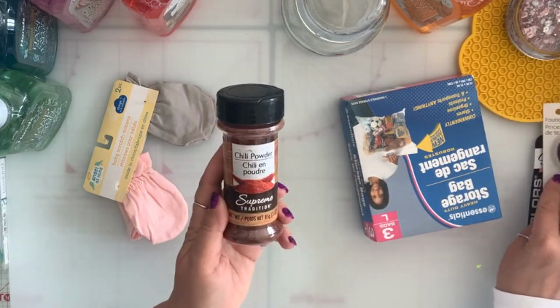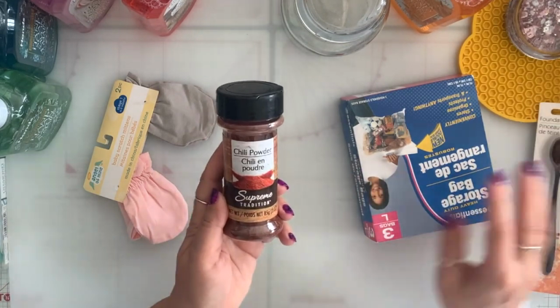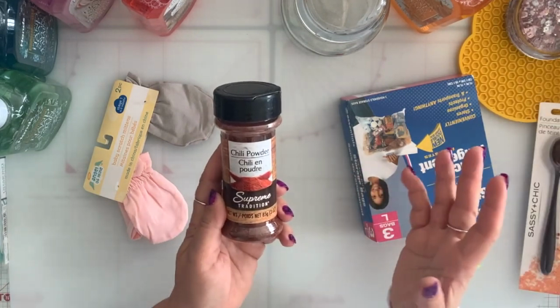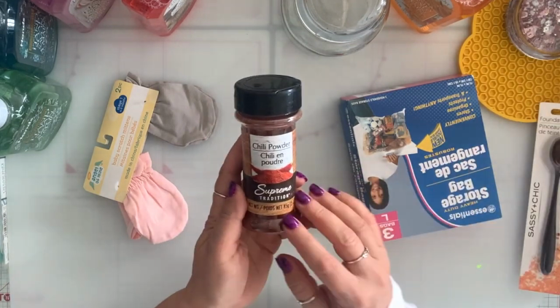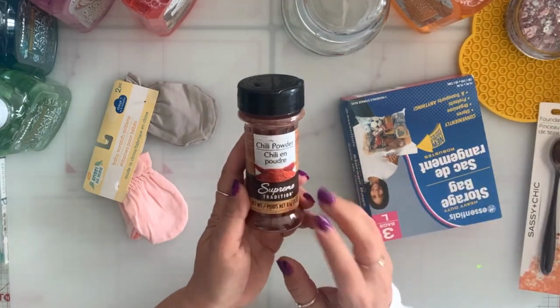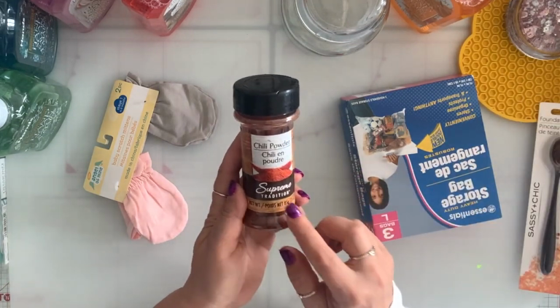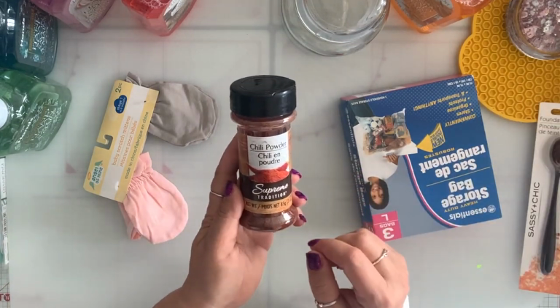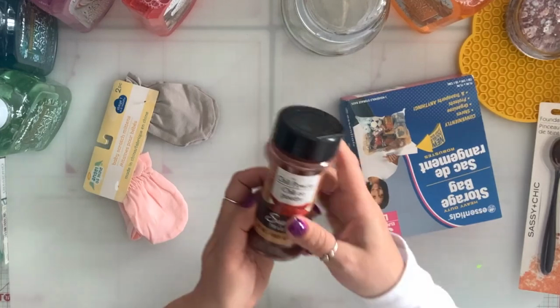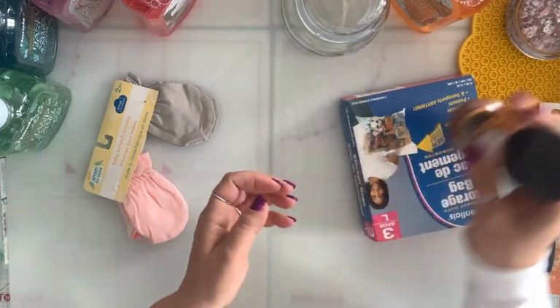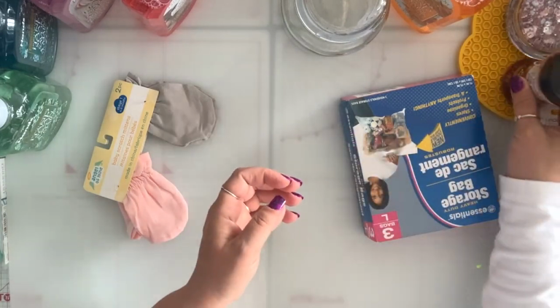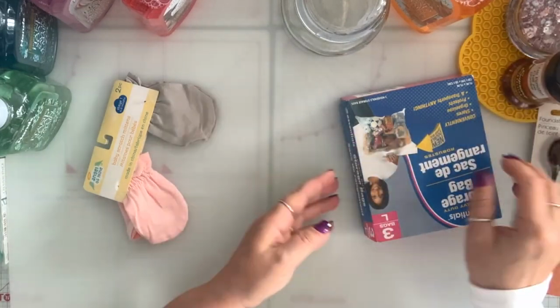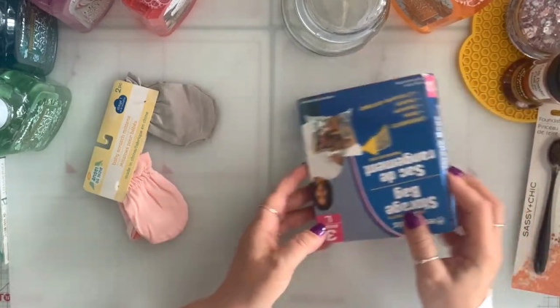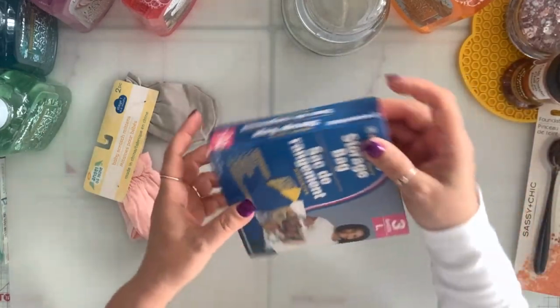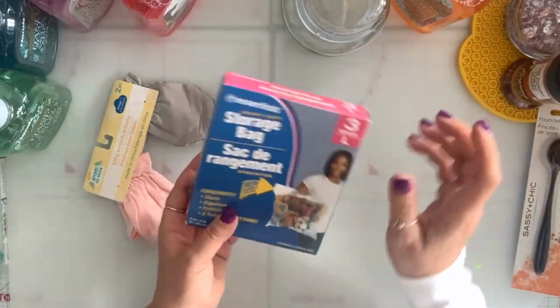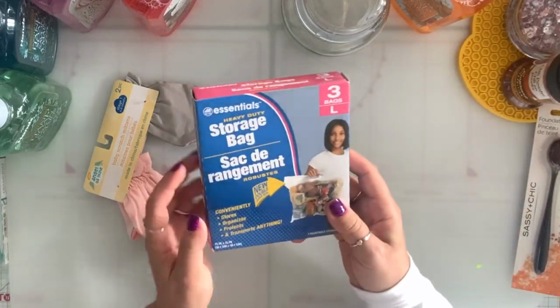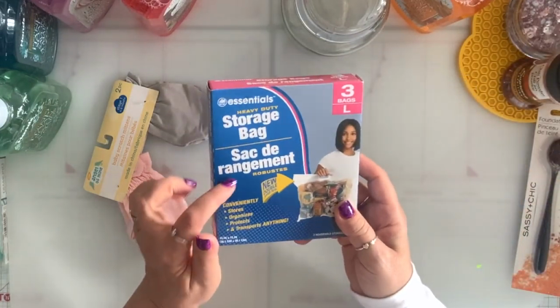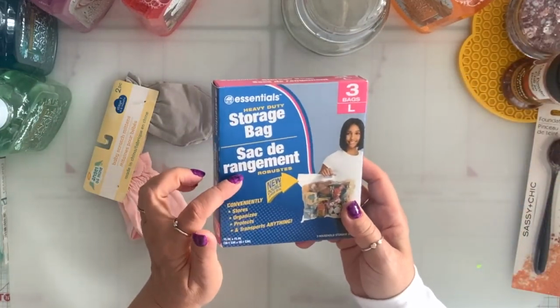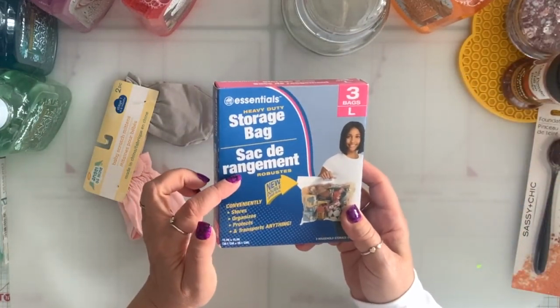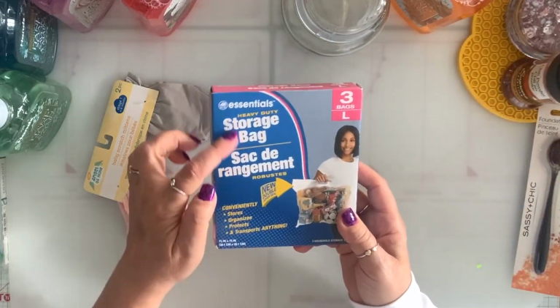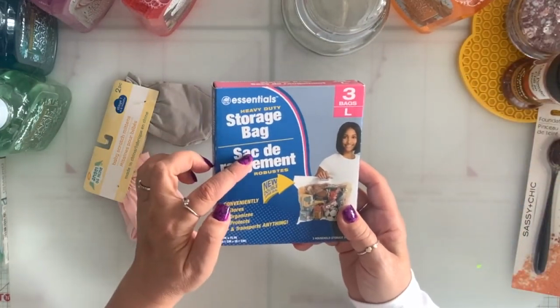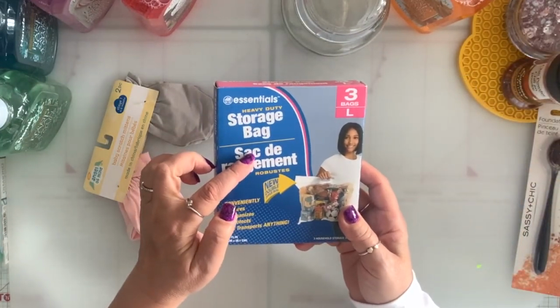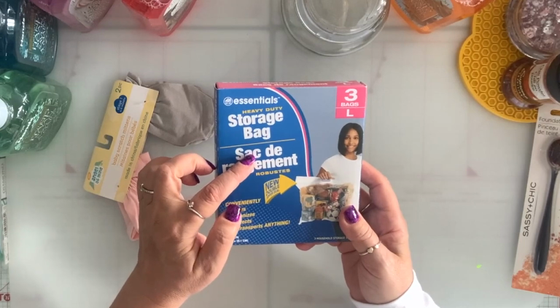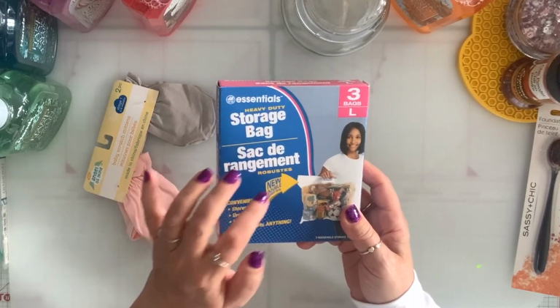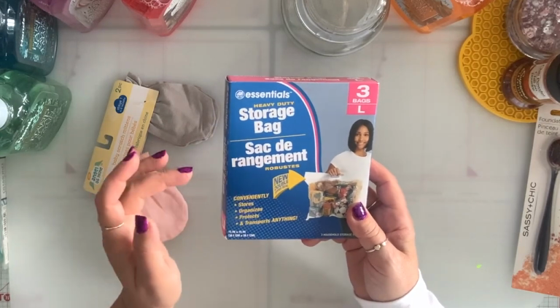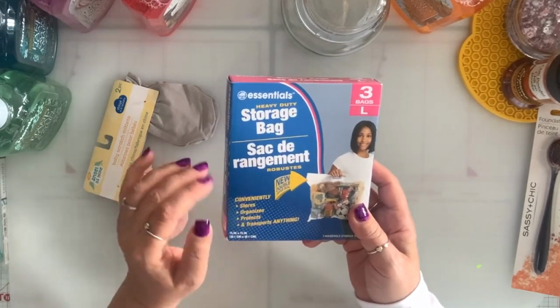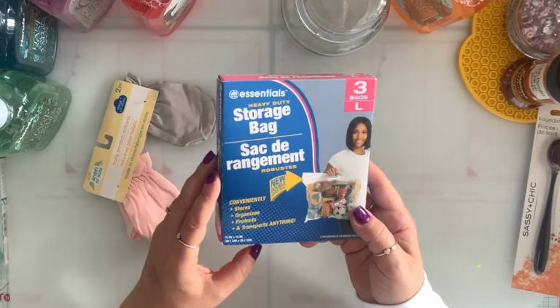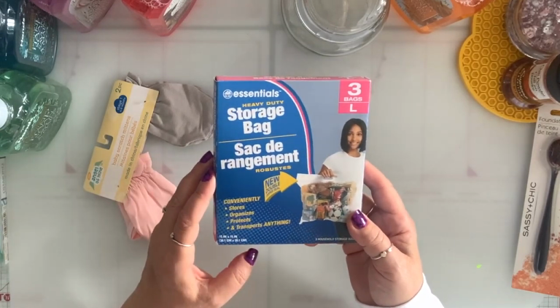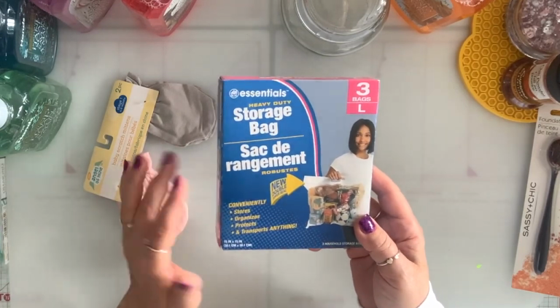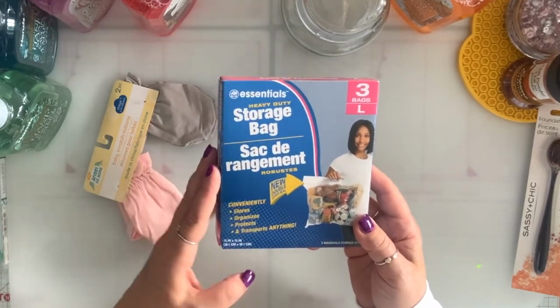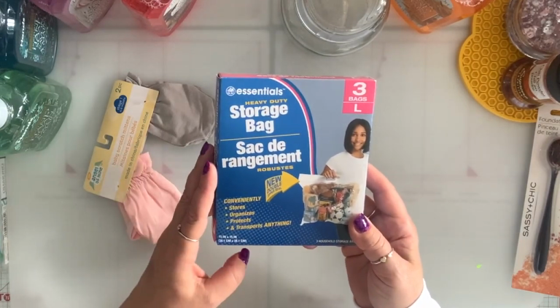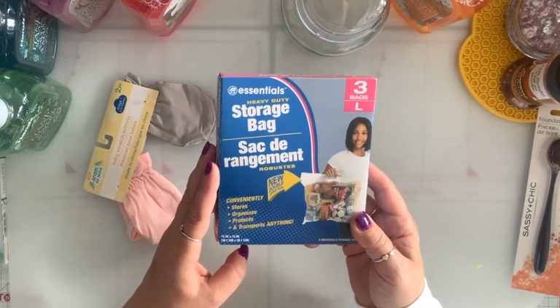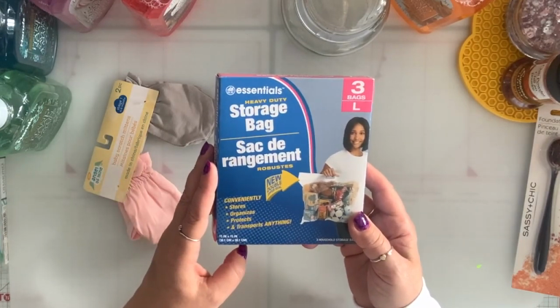I needed chili powder — it's cold here already so I make a lot of chili. I grabbed a couple of boxes of the storage bags. I like putting my seasonals in them and putting them away.